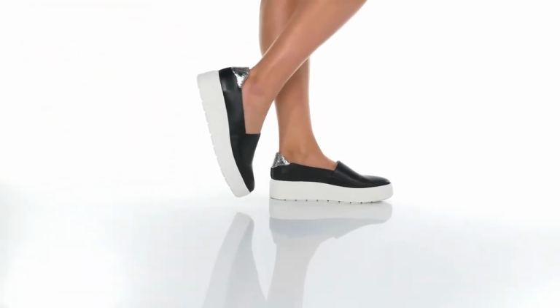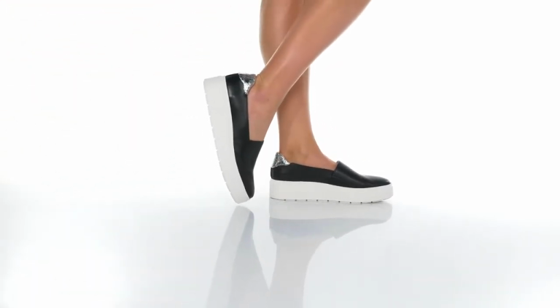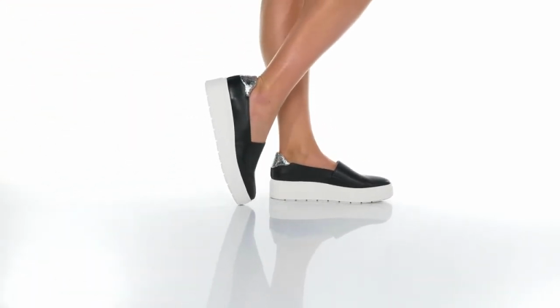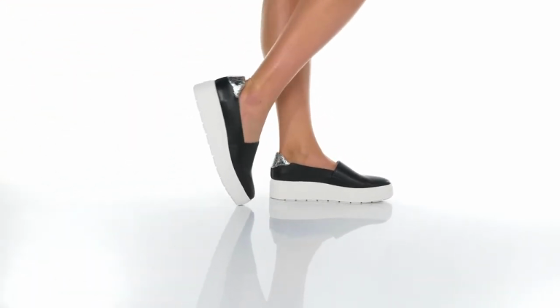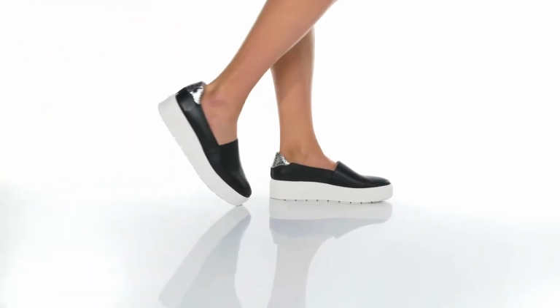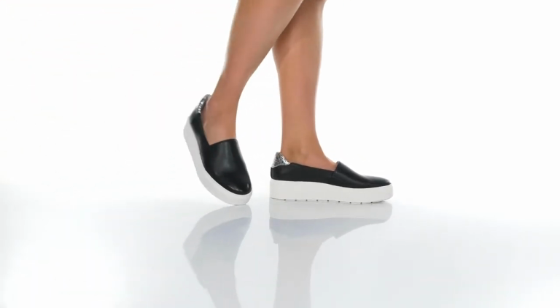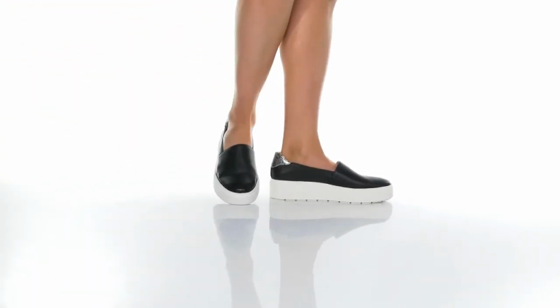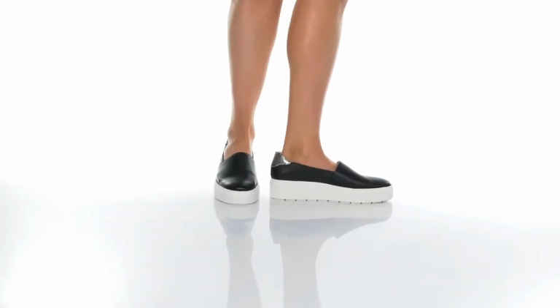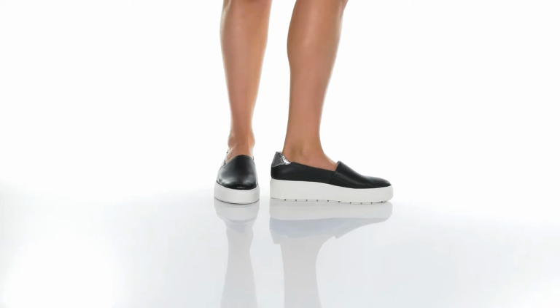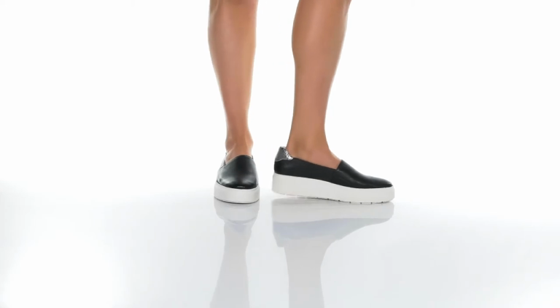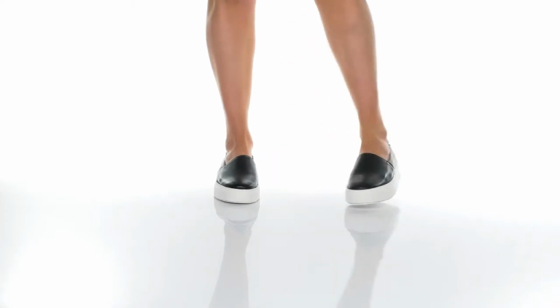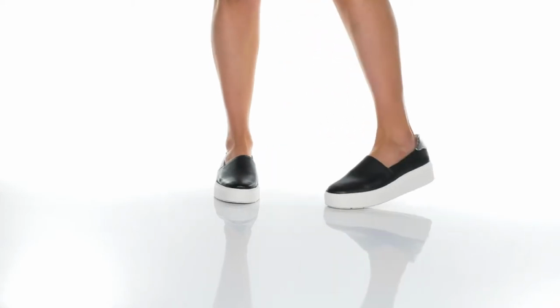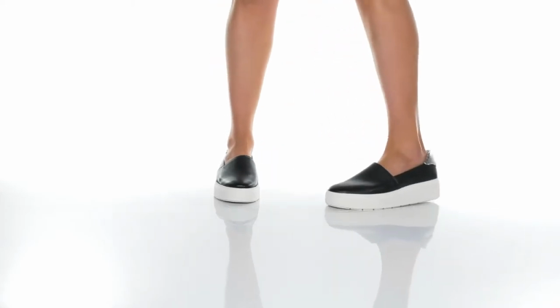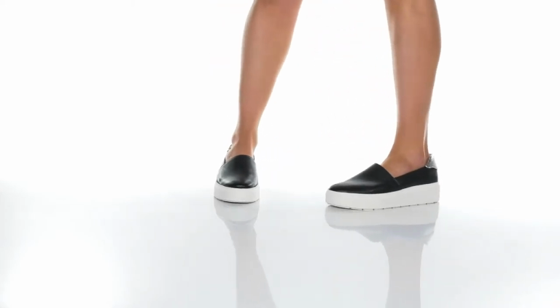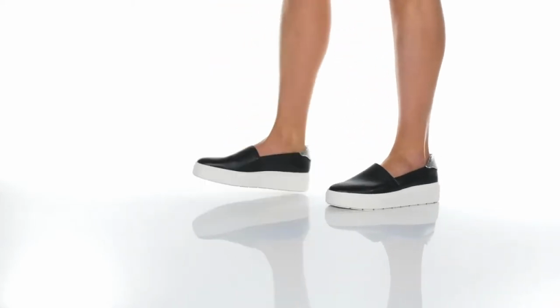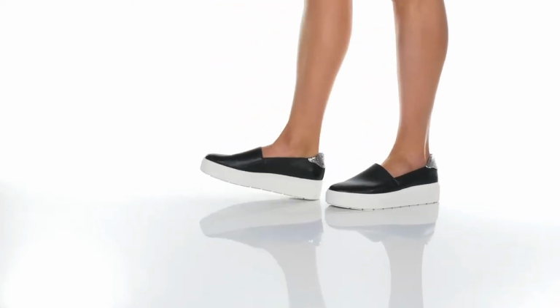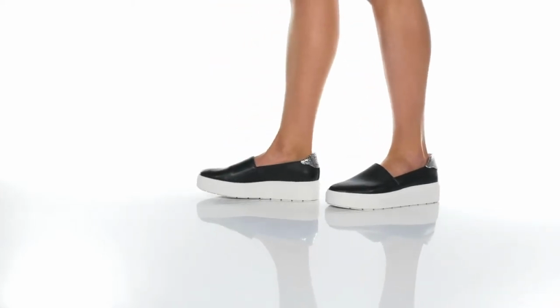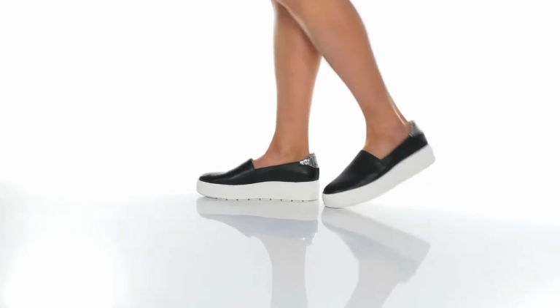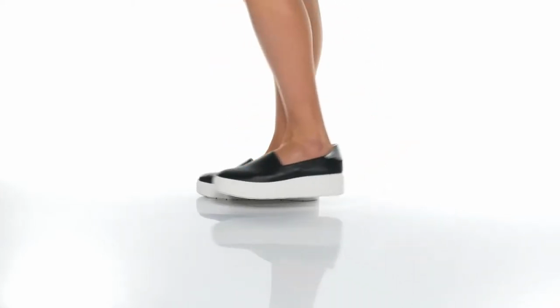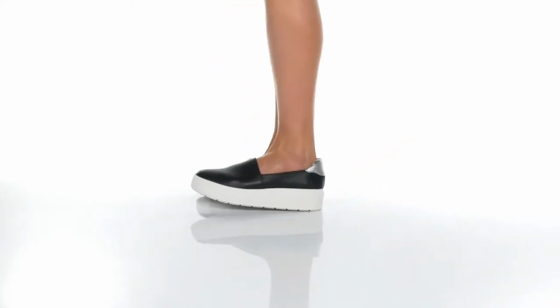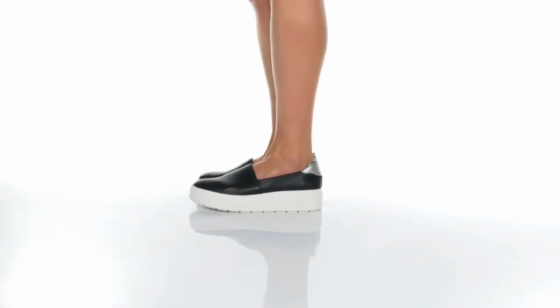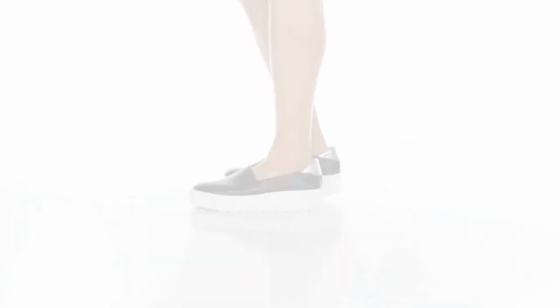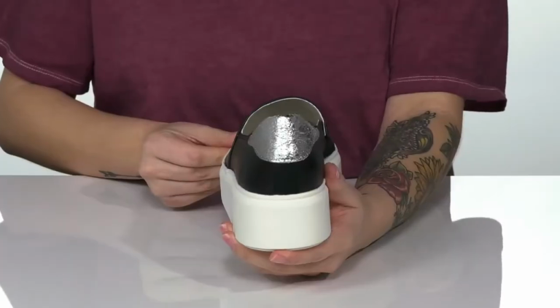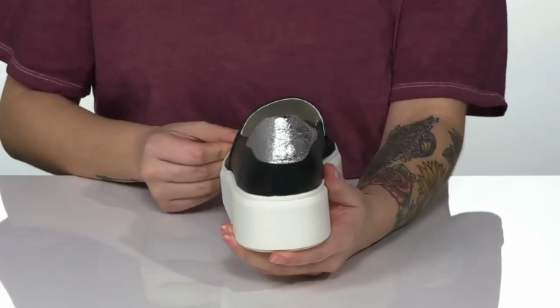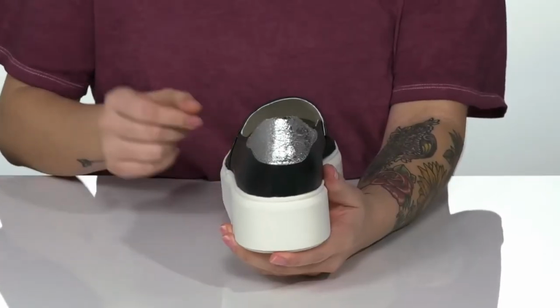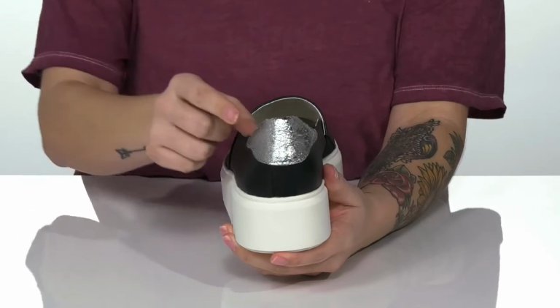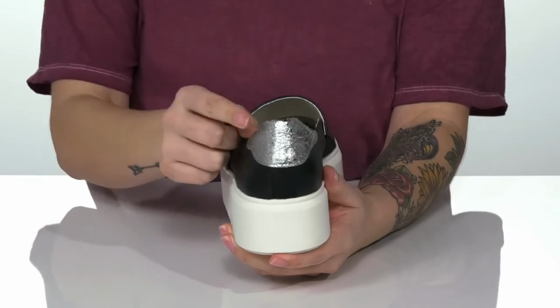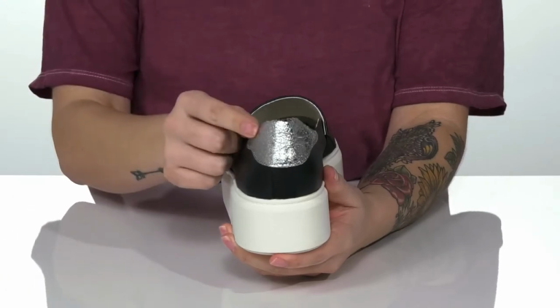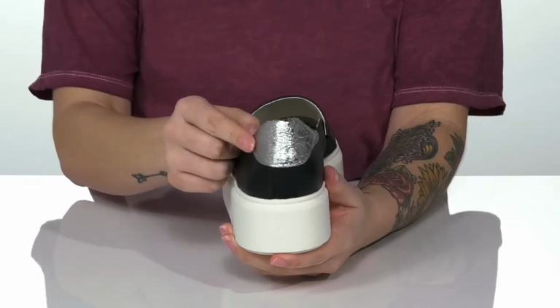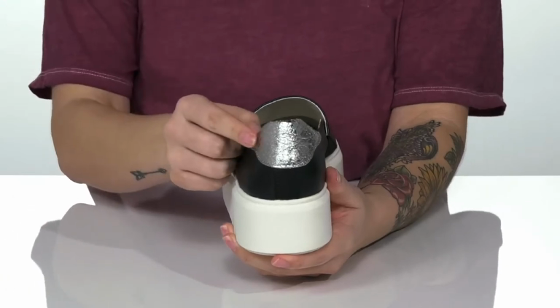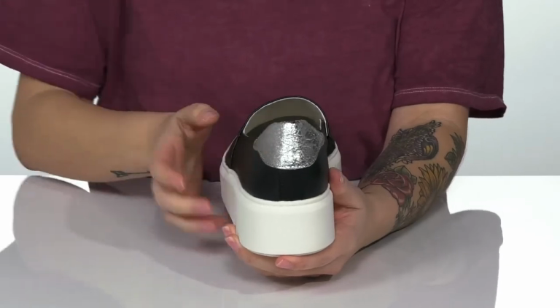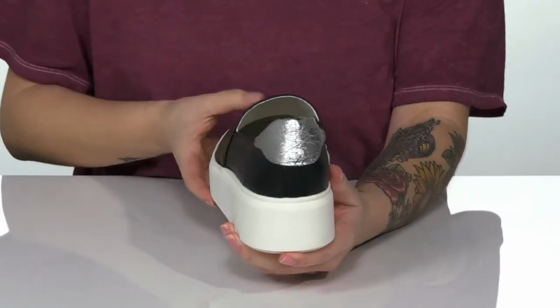Add this sweet slip-on style to your wardrobe. They have a leather and synthetic upper that features a really fun metallic shine at the back that also has a crackle design.